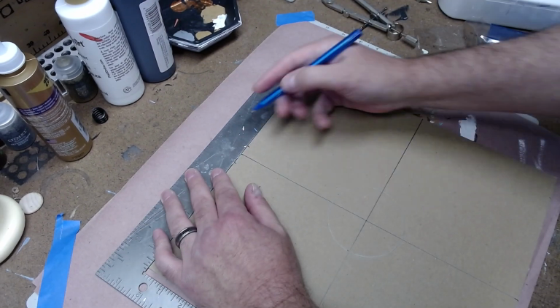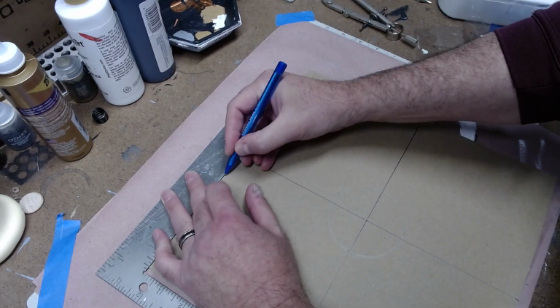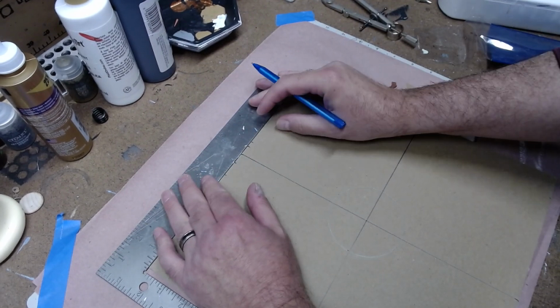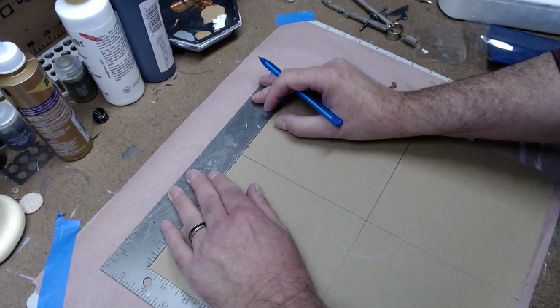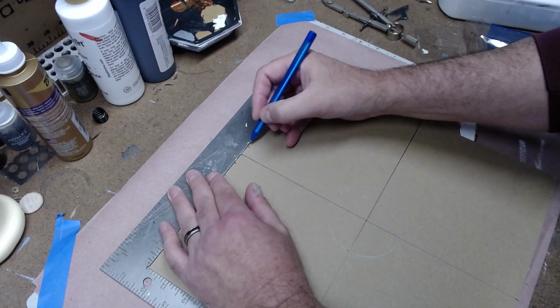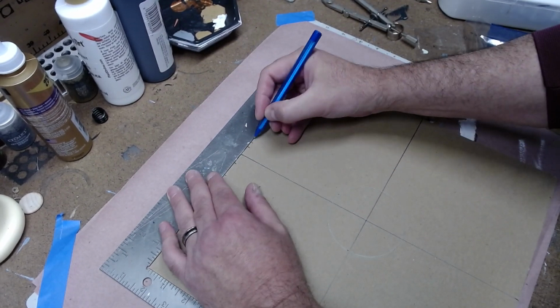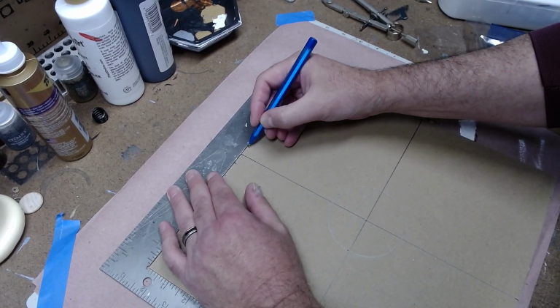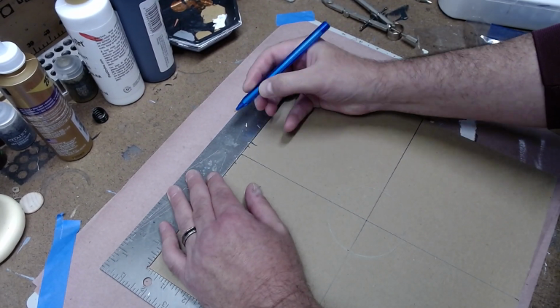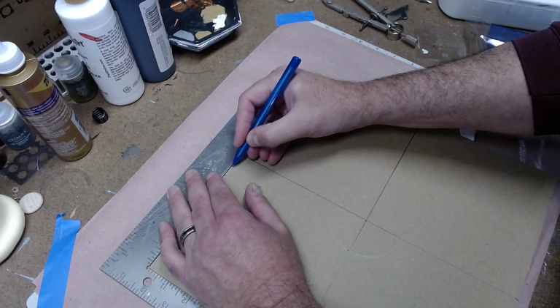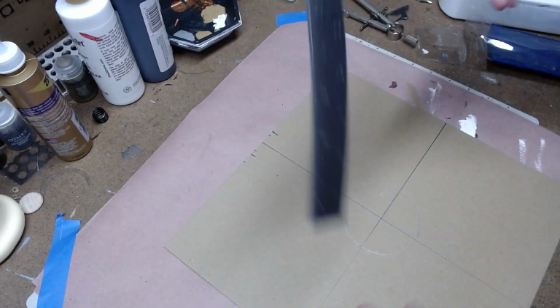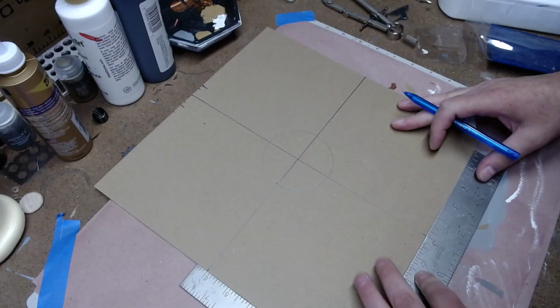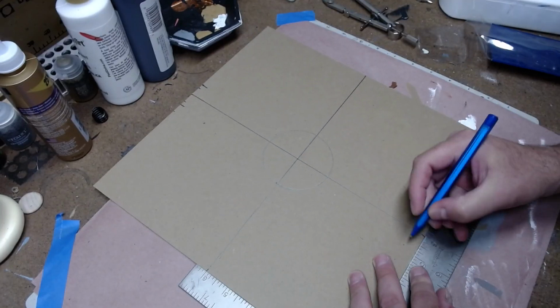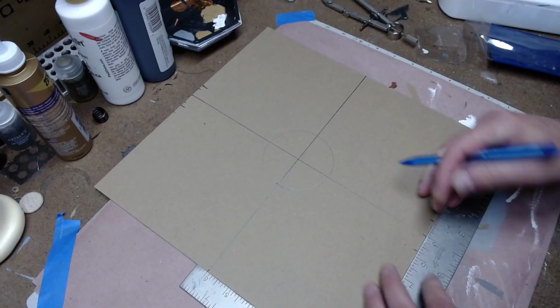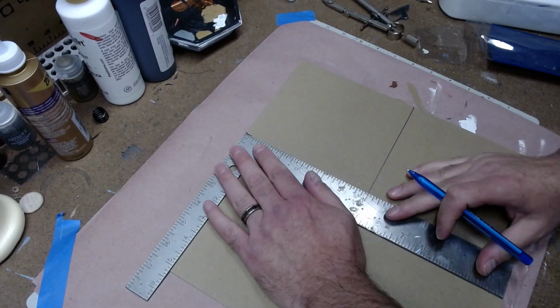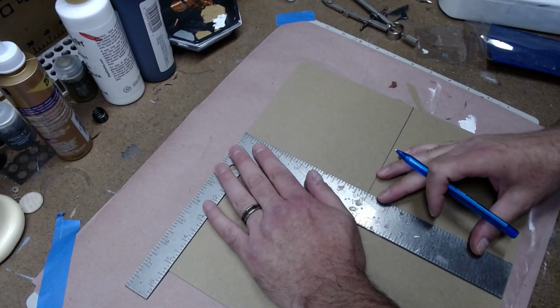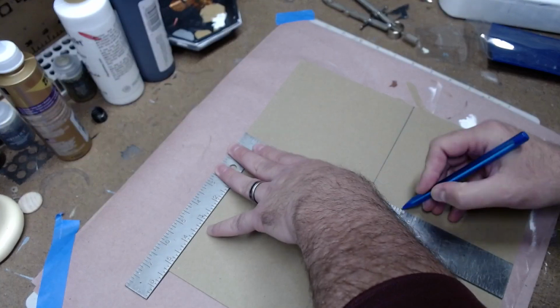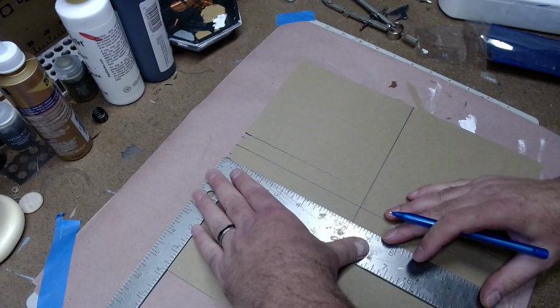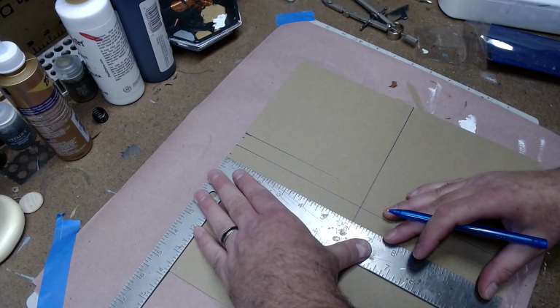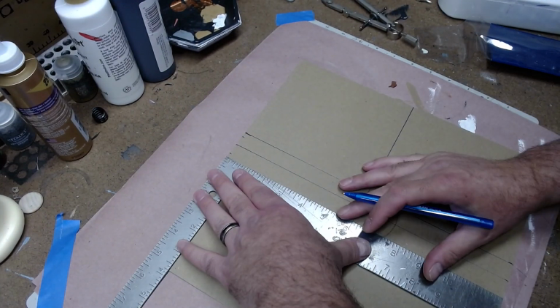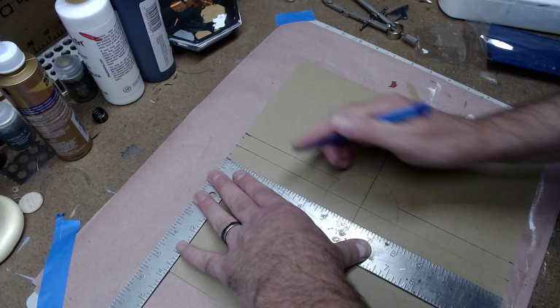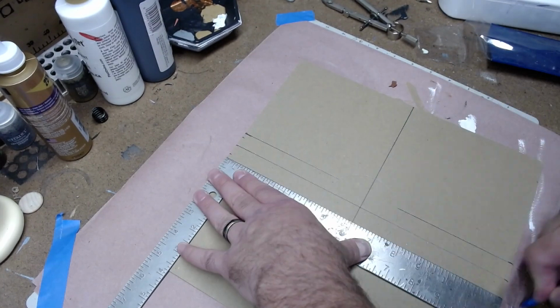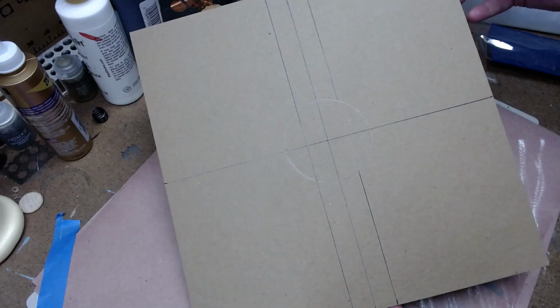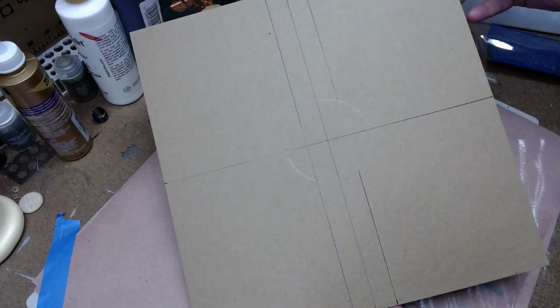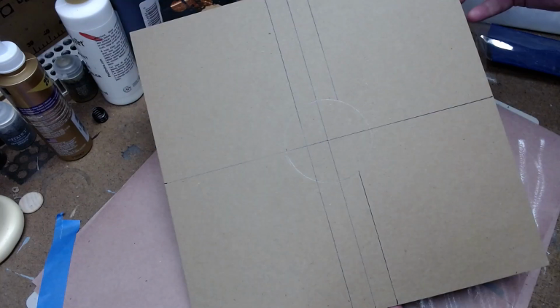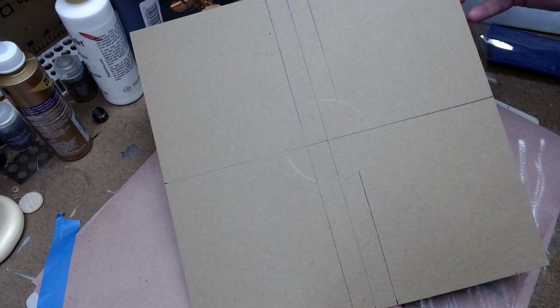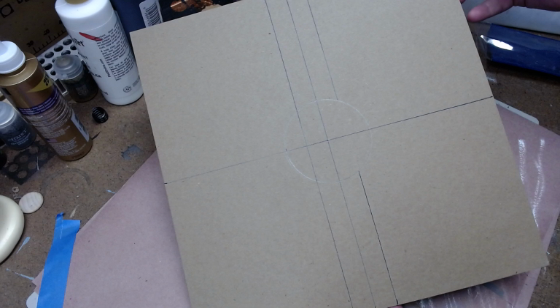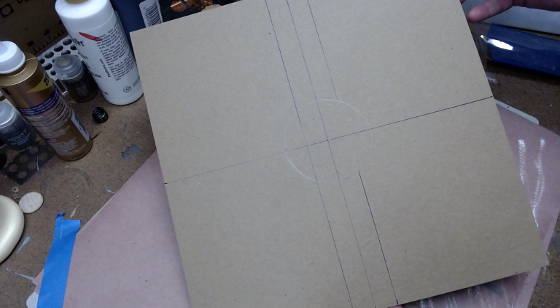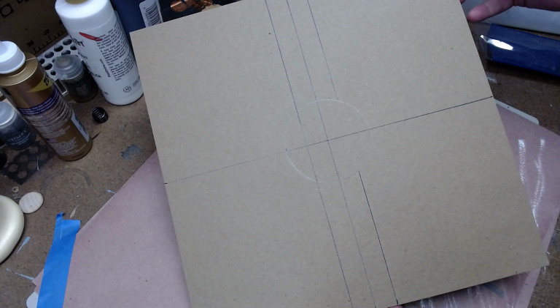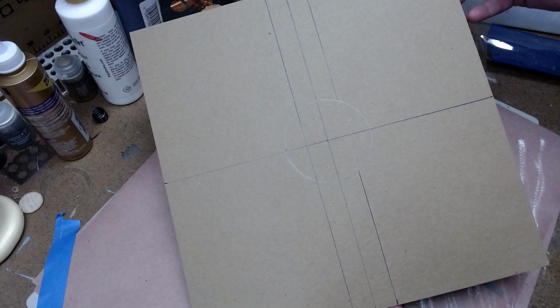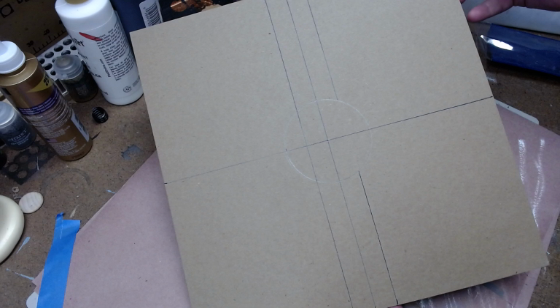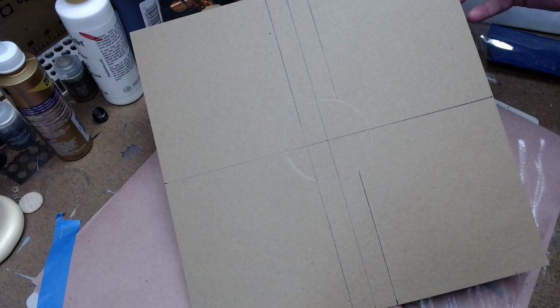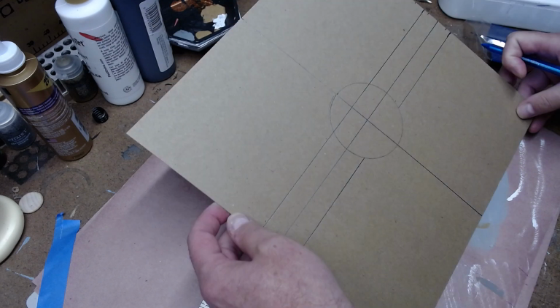The lines were about an inch and a quarter wide and I made four of these branching off from the center circle. These will be walkways.